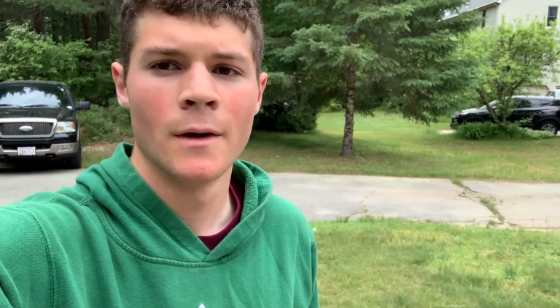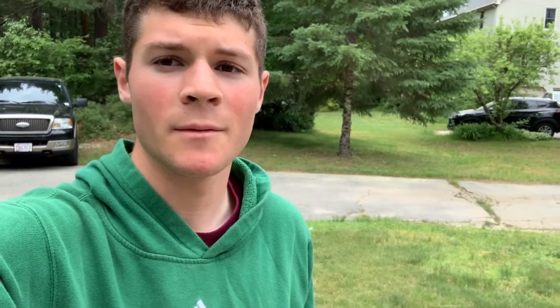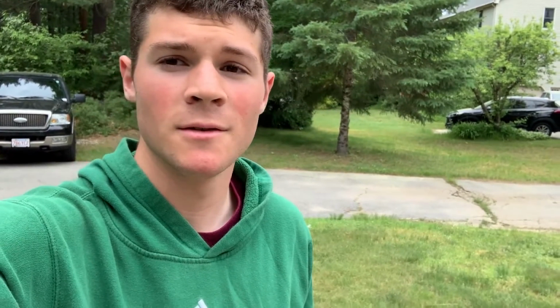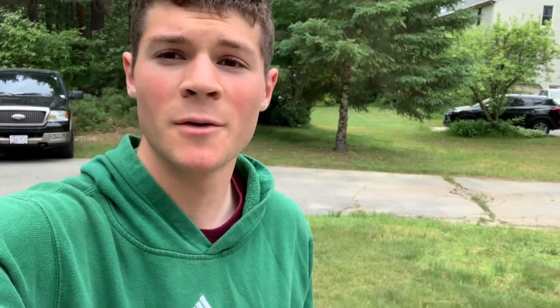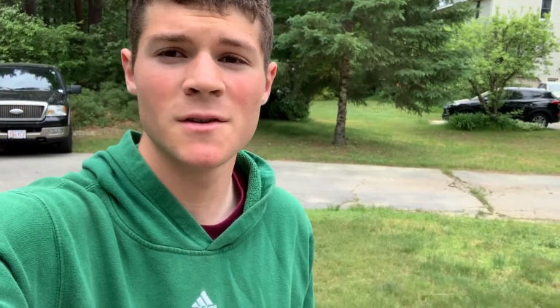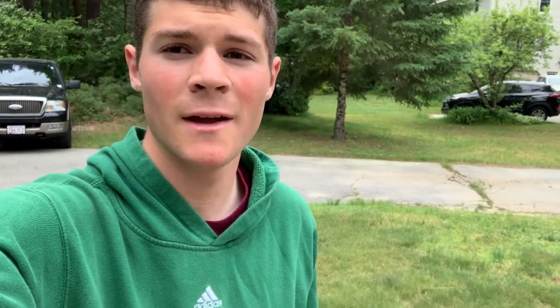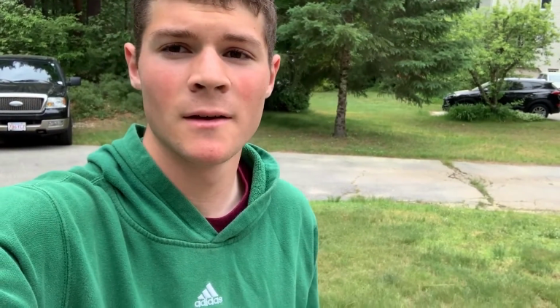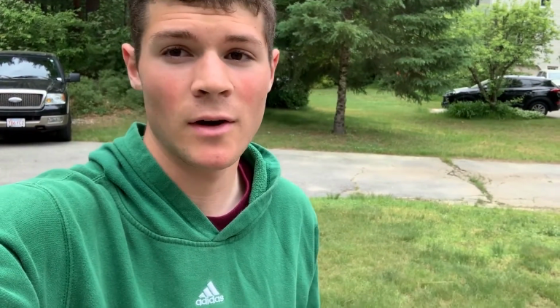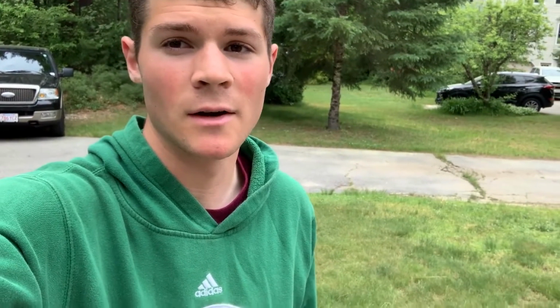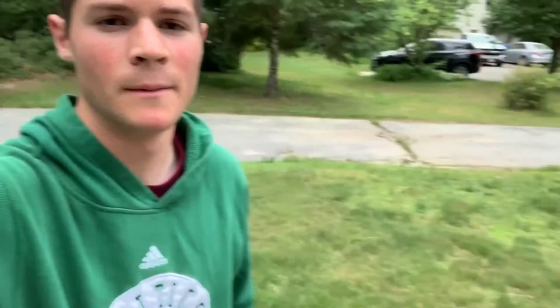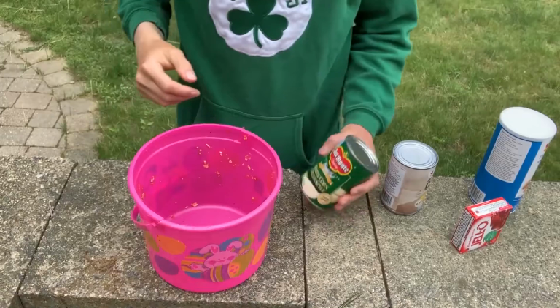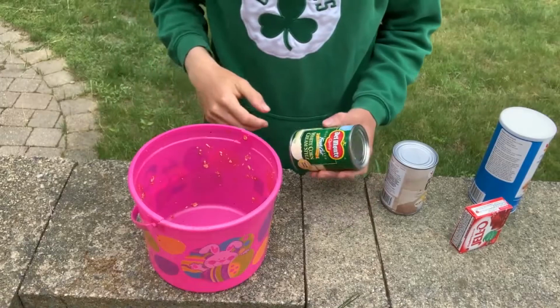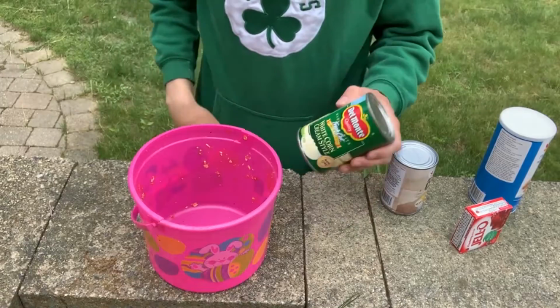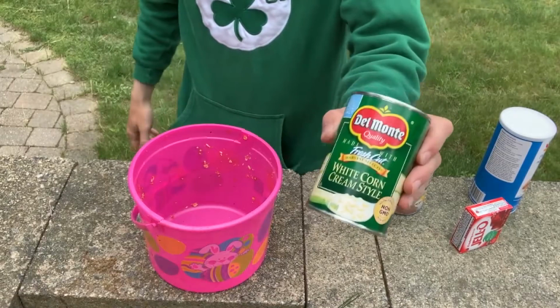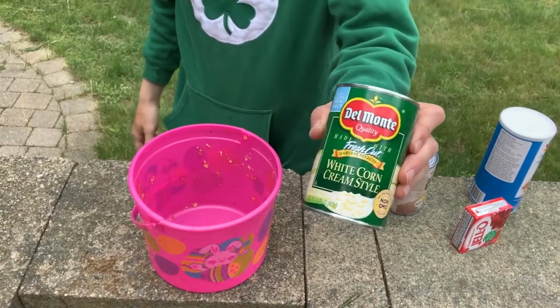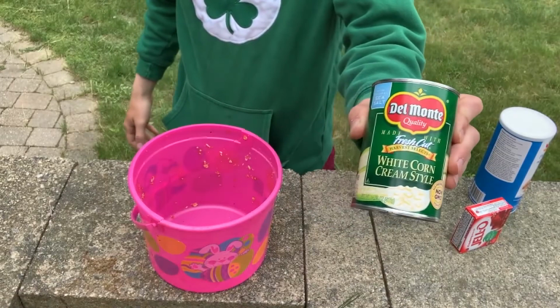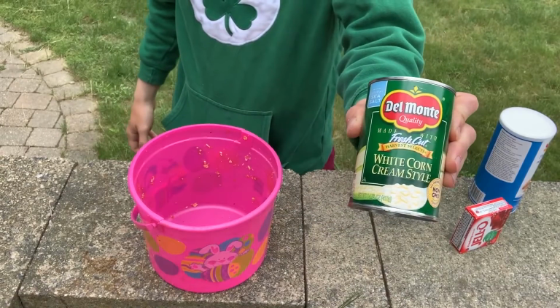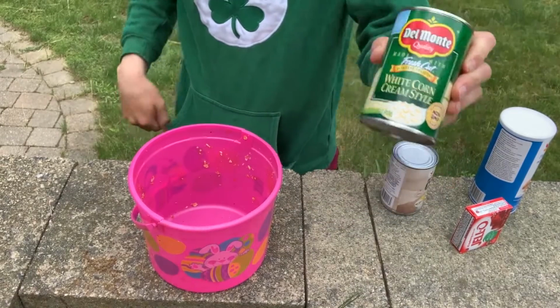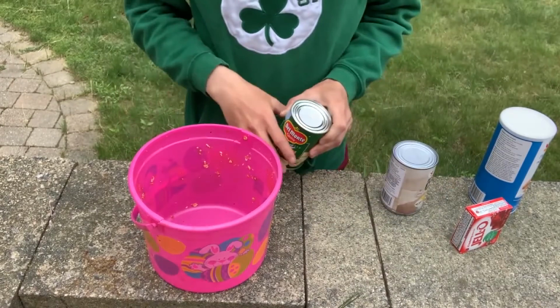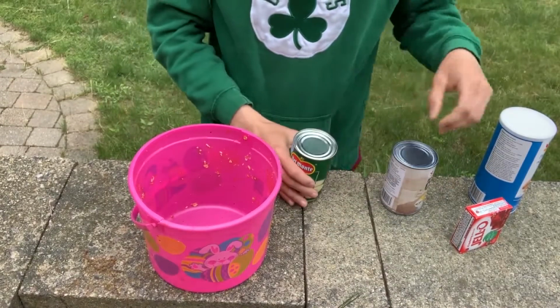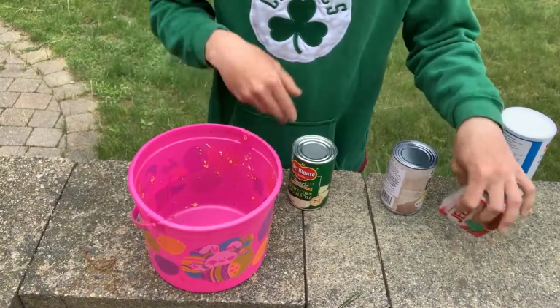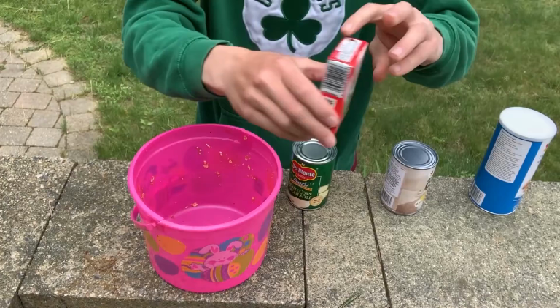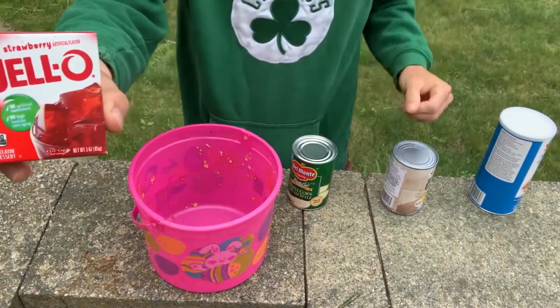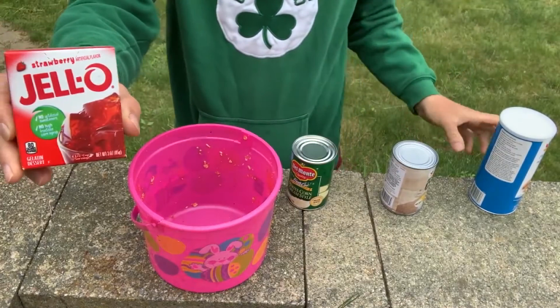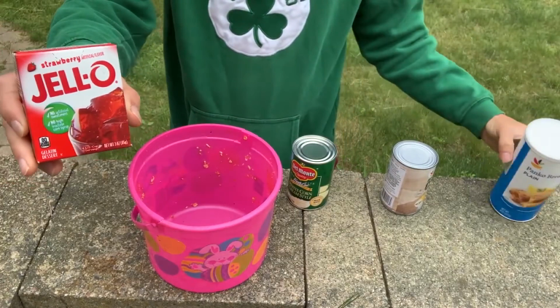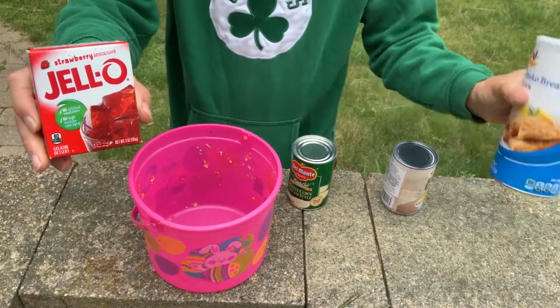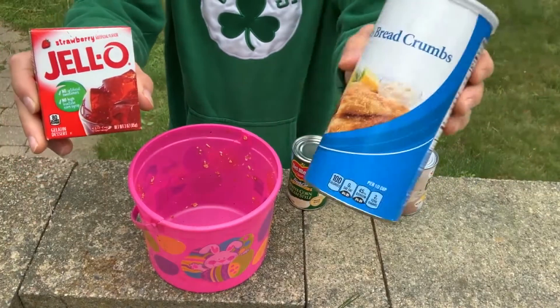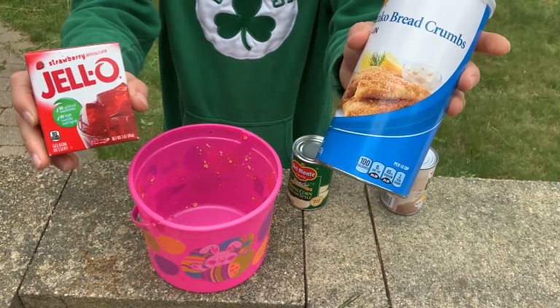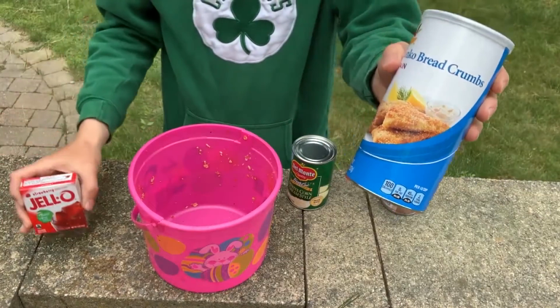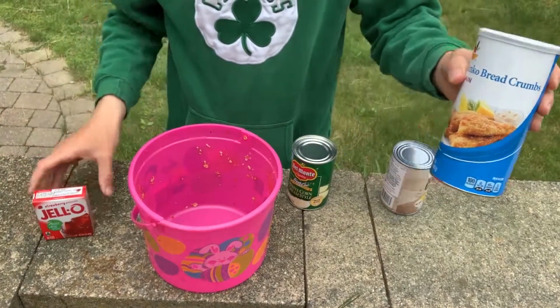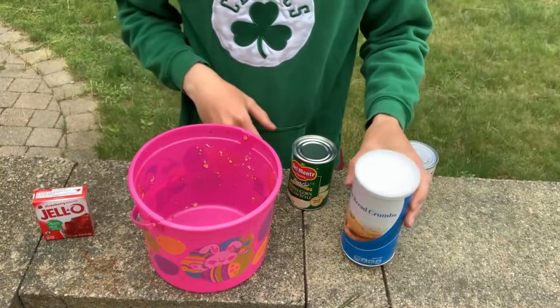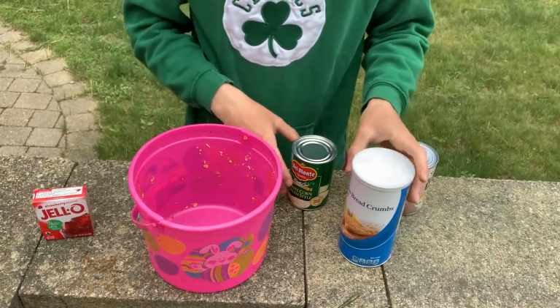Alright, I'm going to show you the most efficient way to attract carp. What you're going to need is some cream corn, strawberry jello, and some panko breadcrumbs. You can find all of these at your local supermarket.